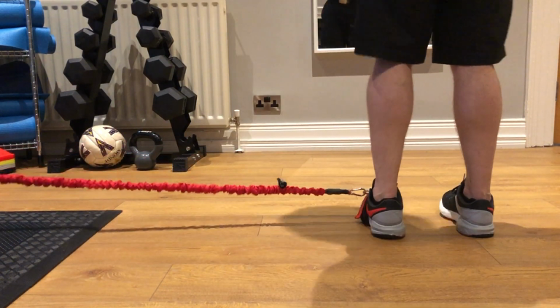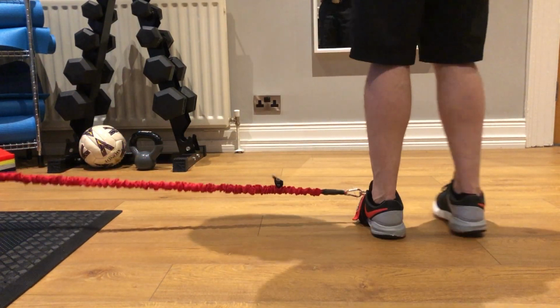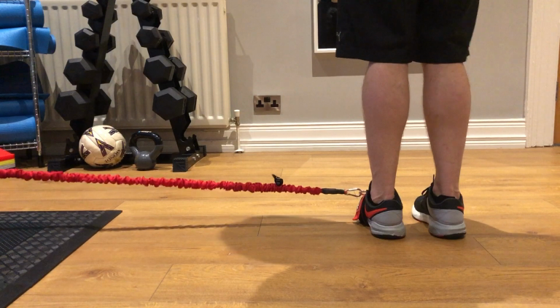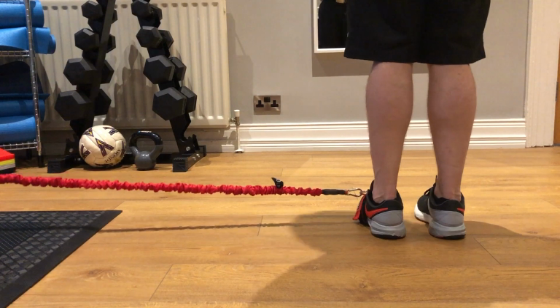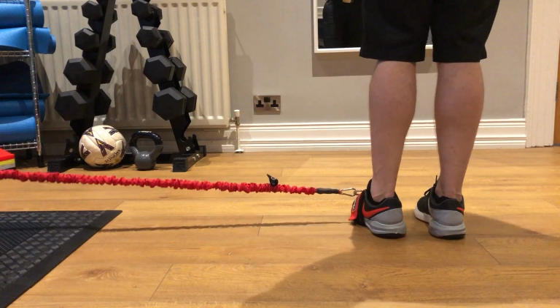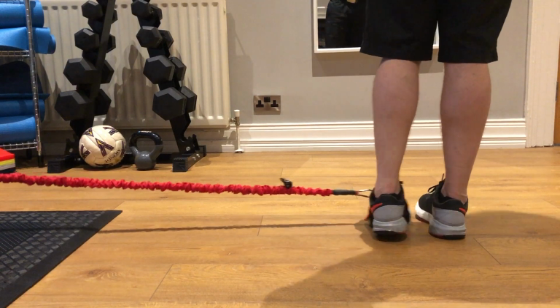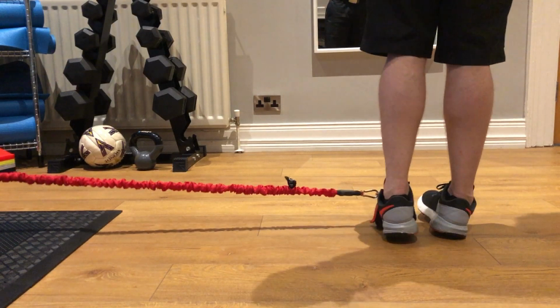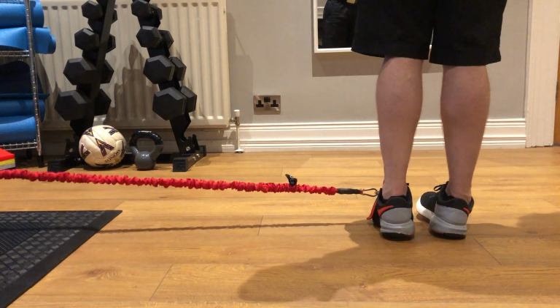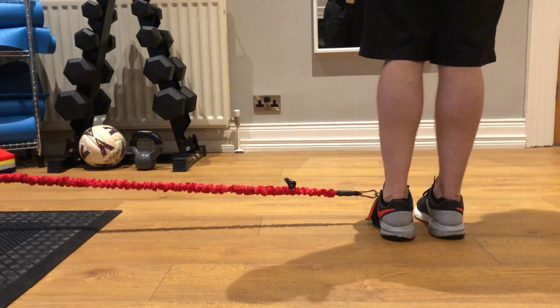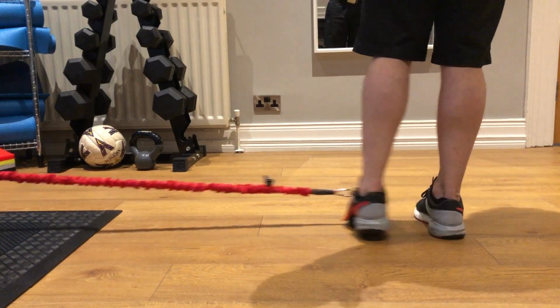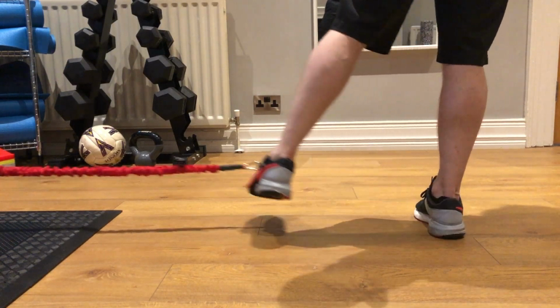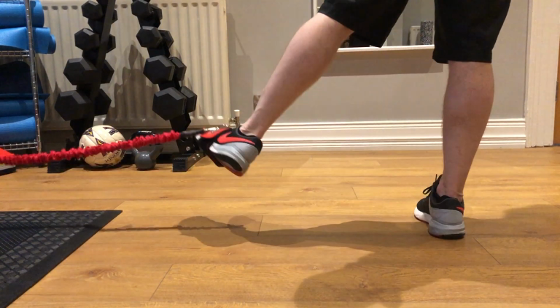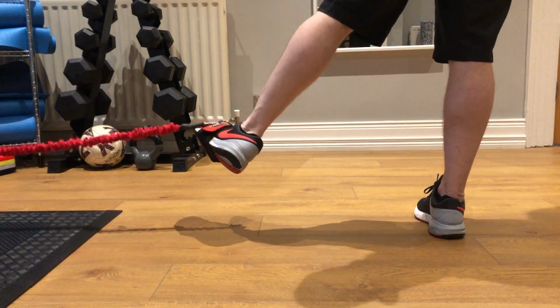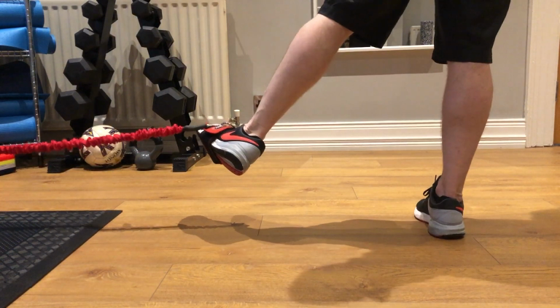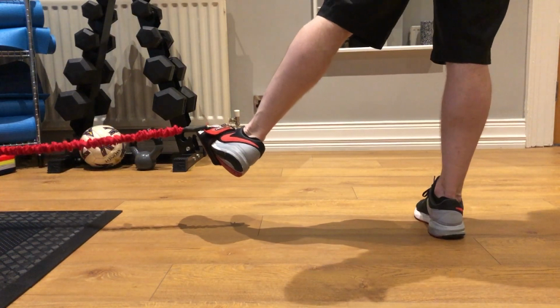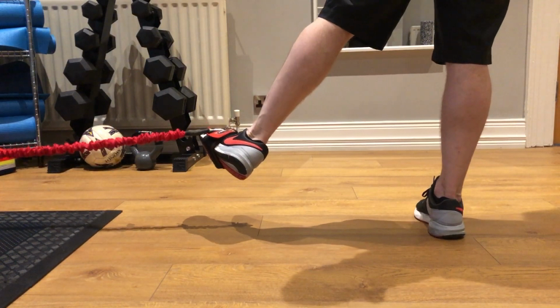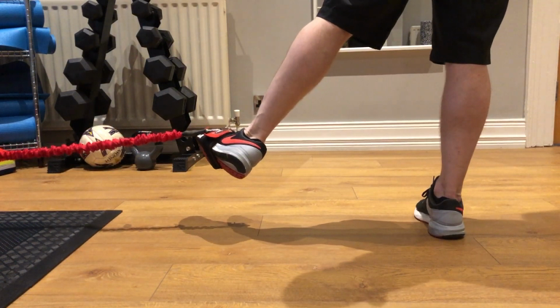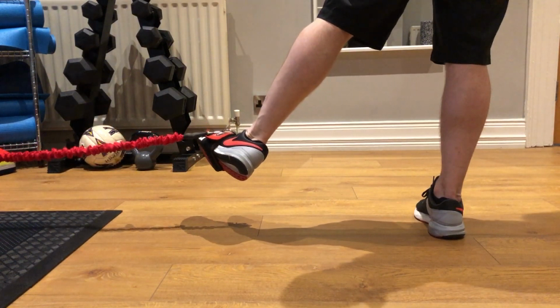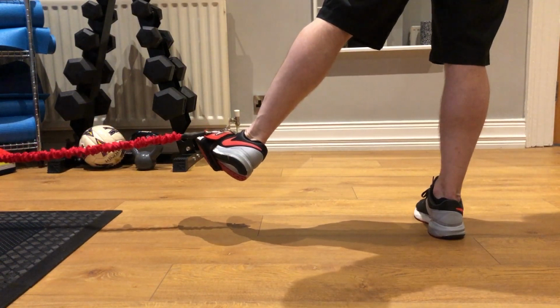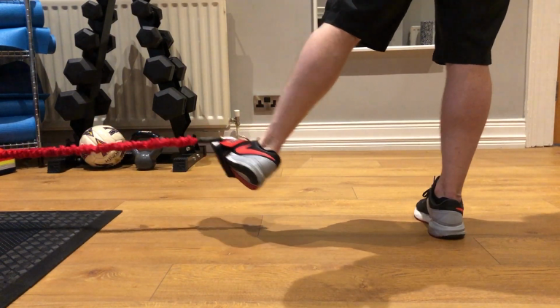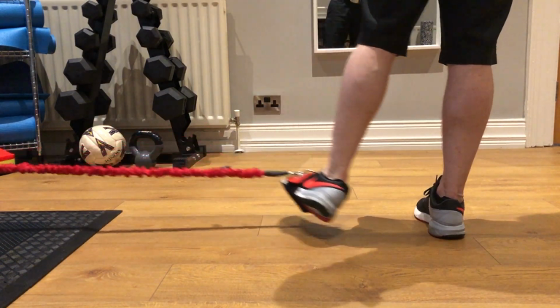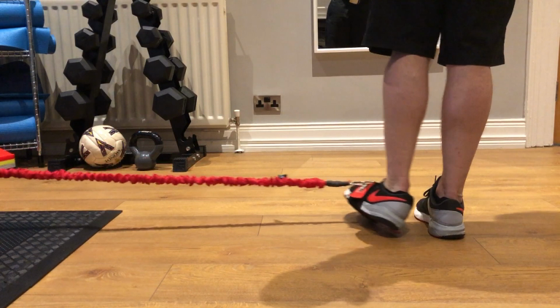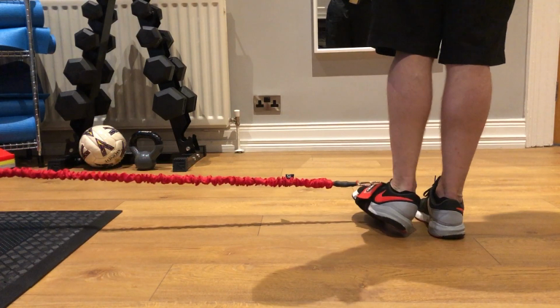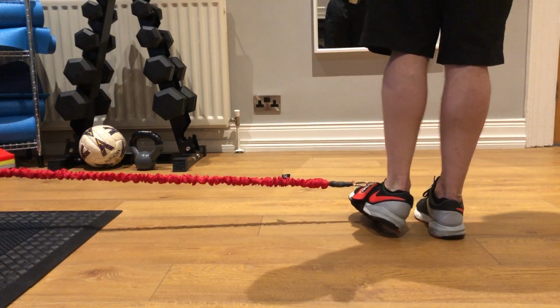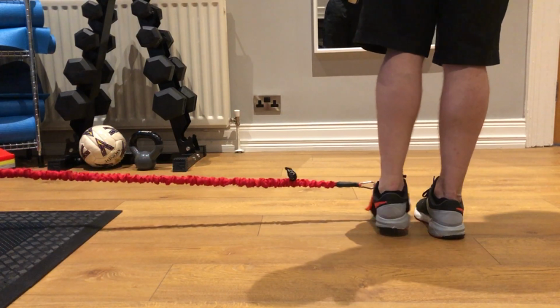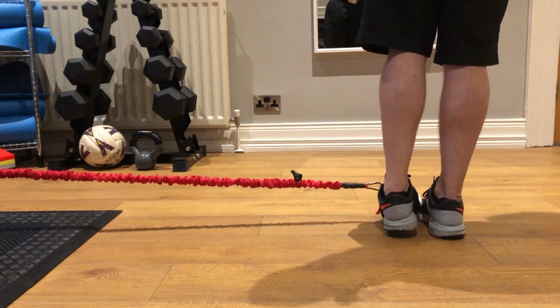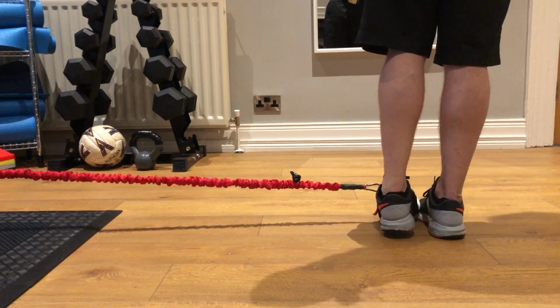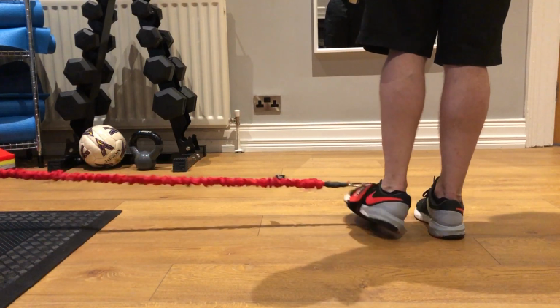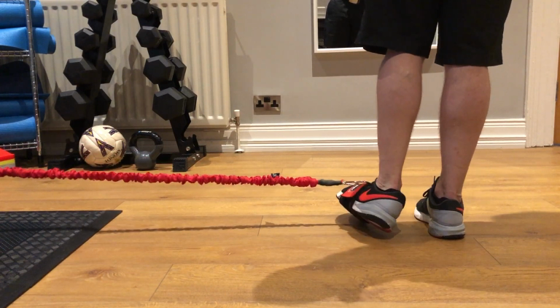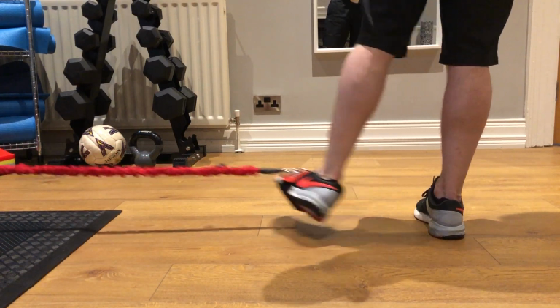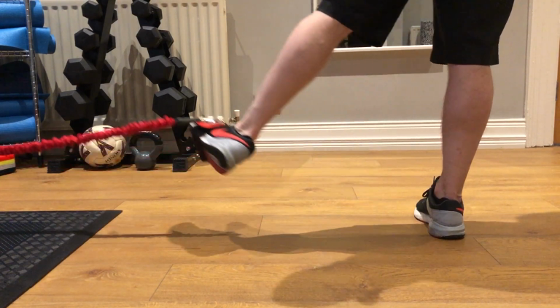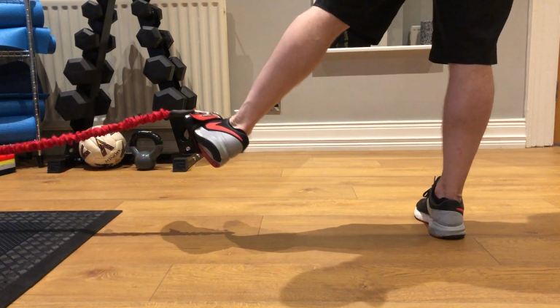I now have a finishing position. Starting position here — do my hip first, my foot, release the foot, release the hip.